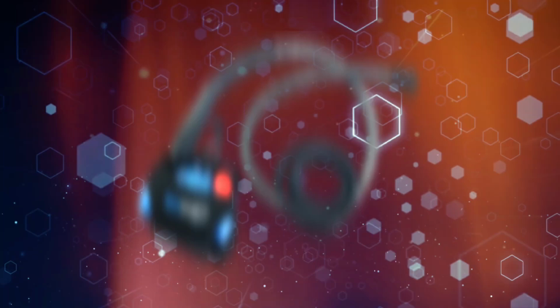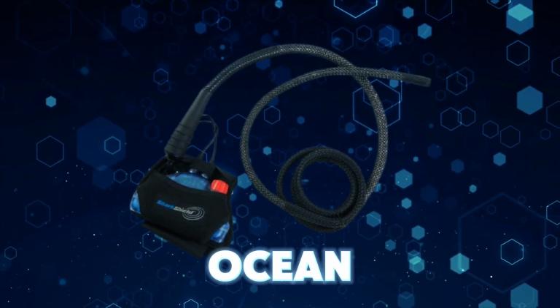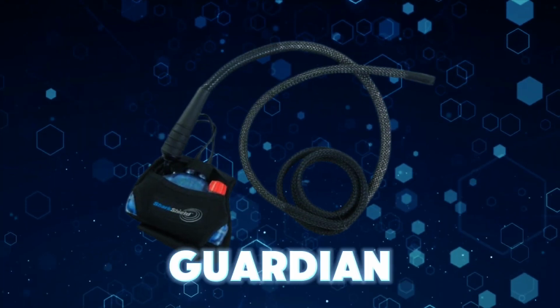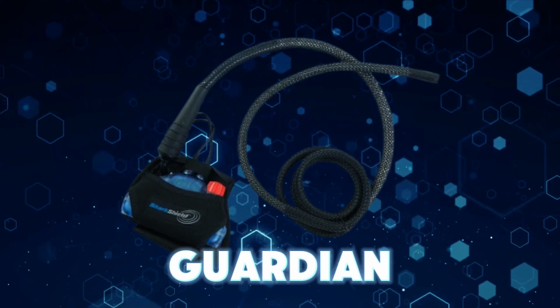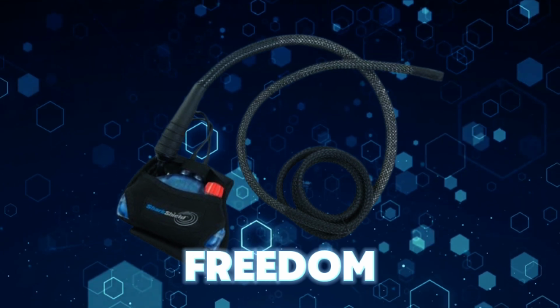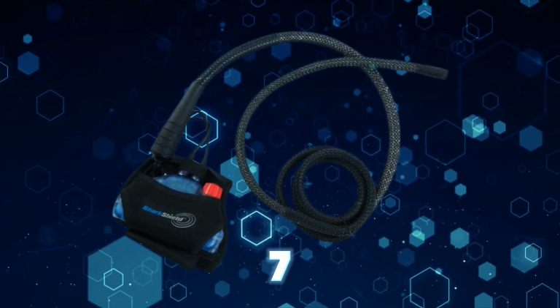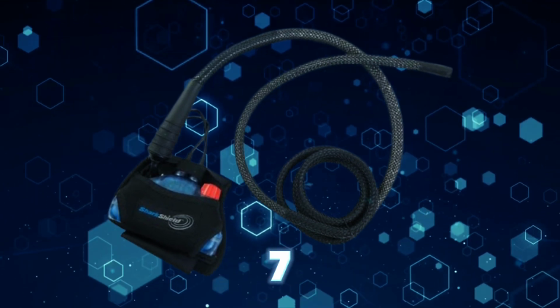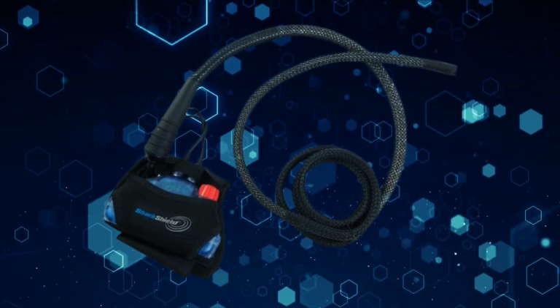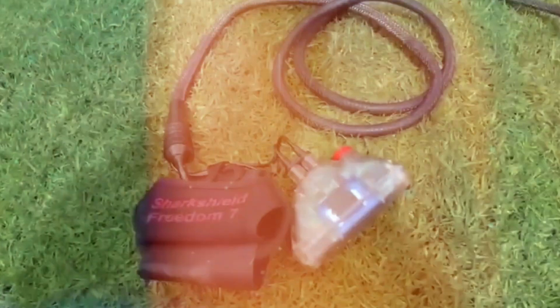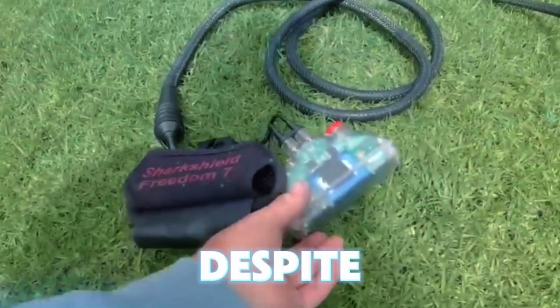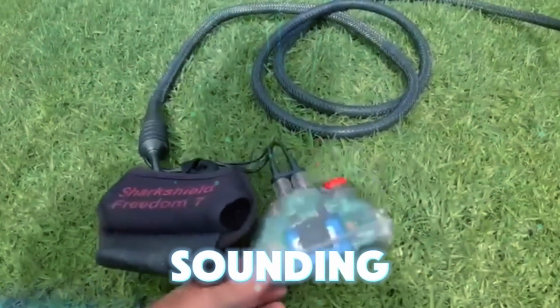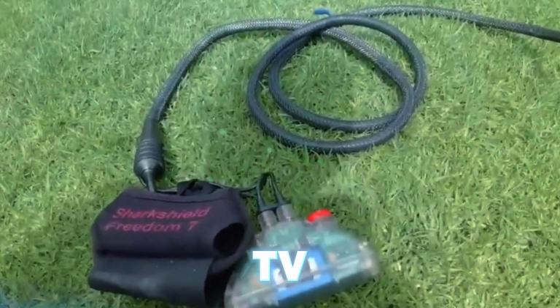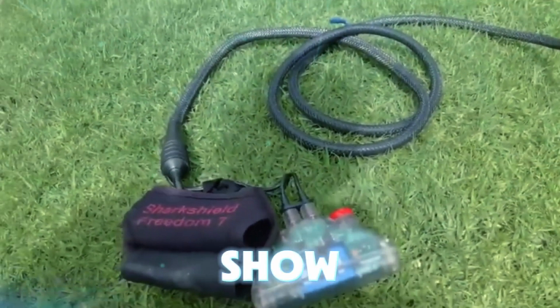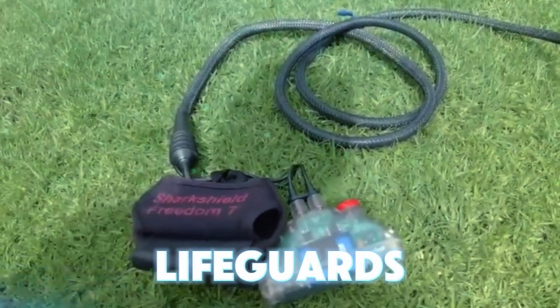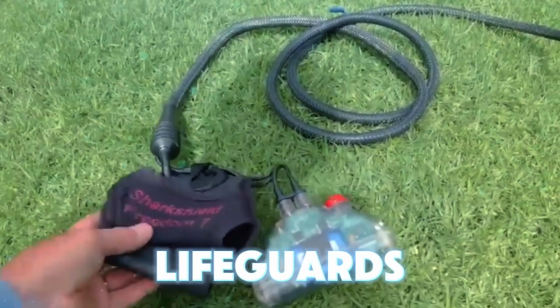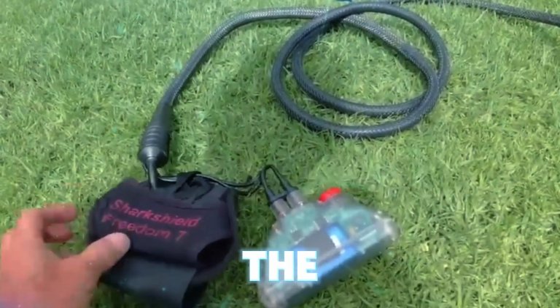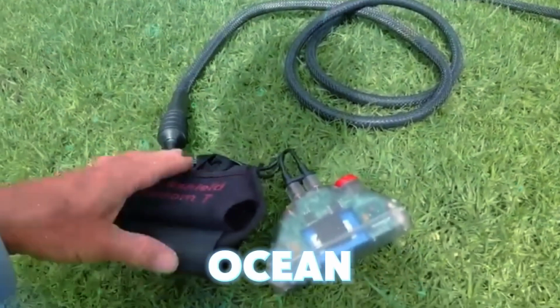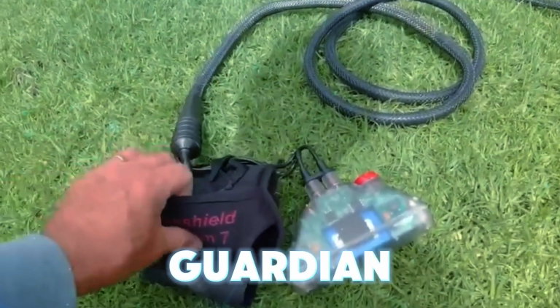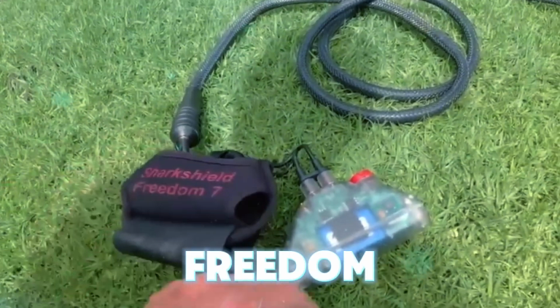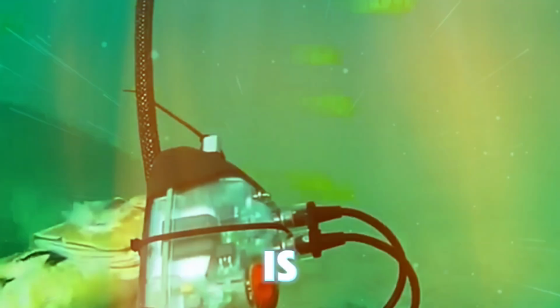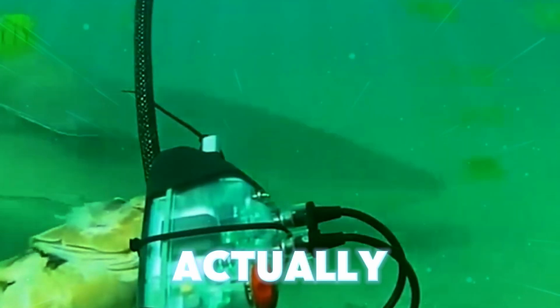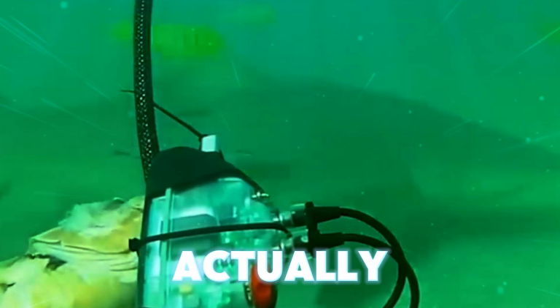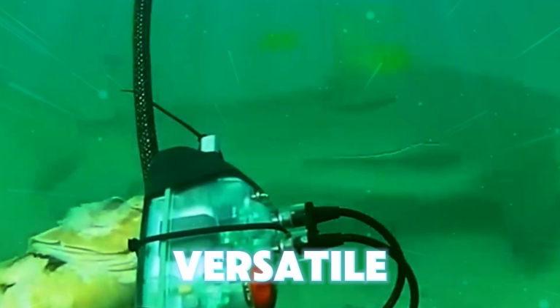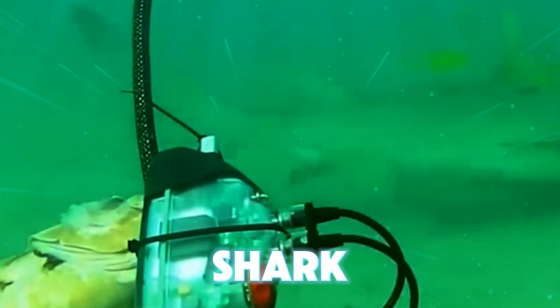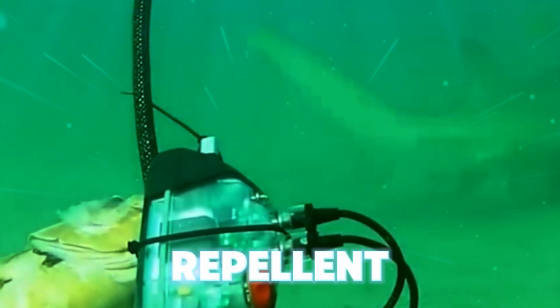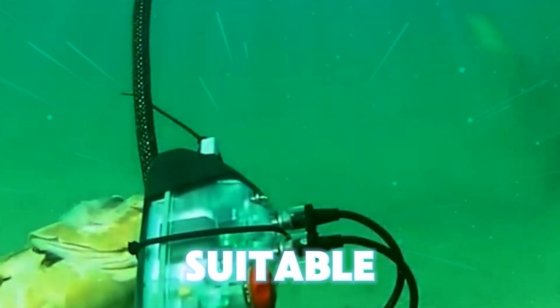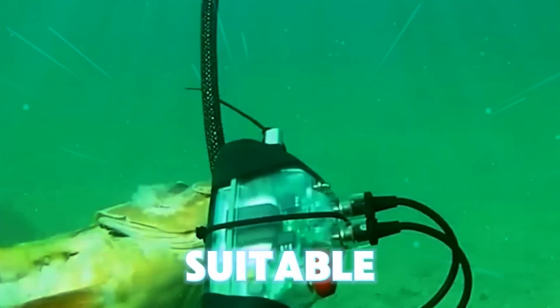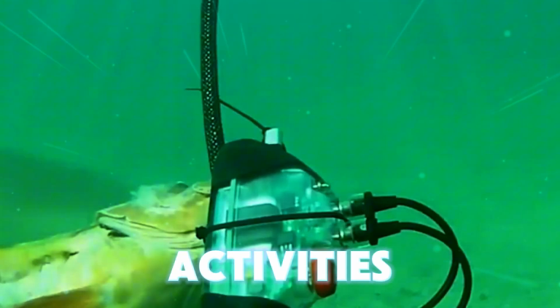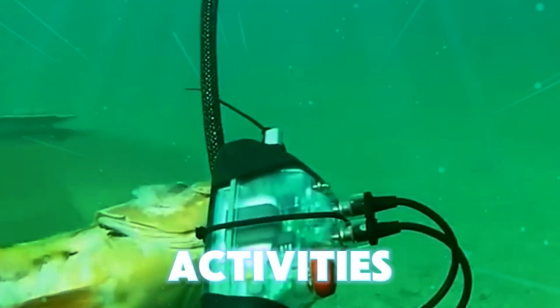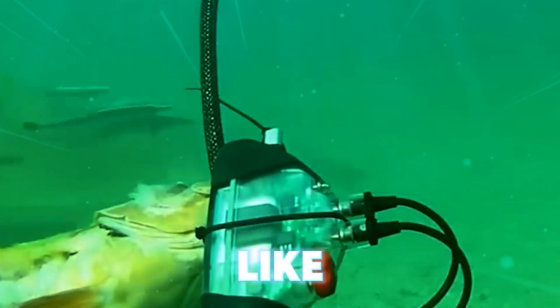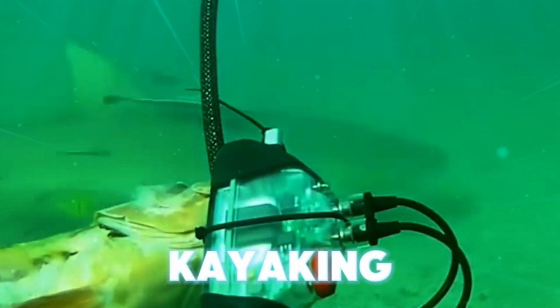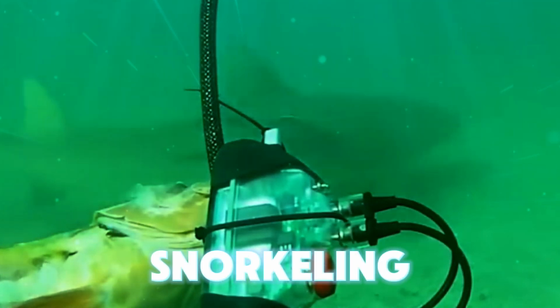Ocean Guardian Freedom 7. Despite sounding like a TV show about lifeguards, the Ocean Guardian Freedom 7 is actually a versatile shark repellent suitable for activities like kayaking and snorkeling.